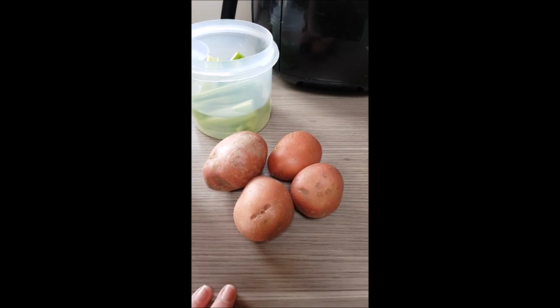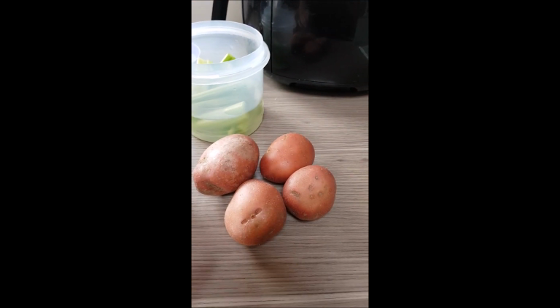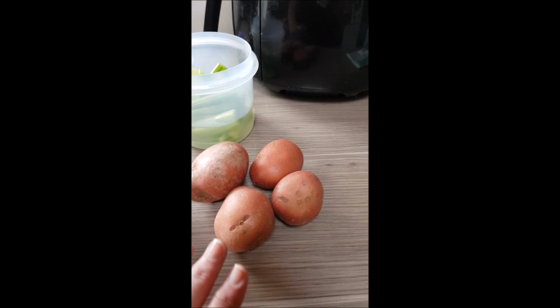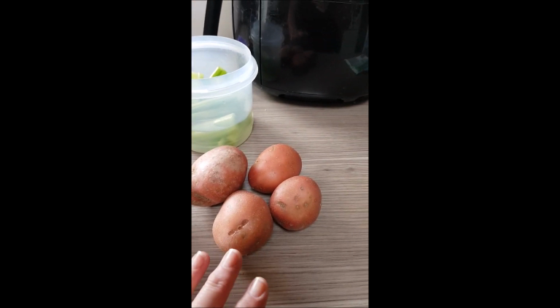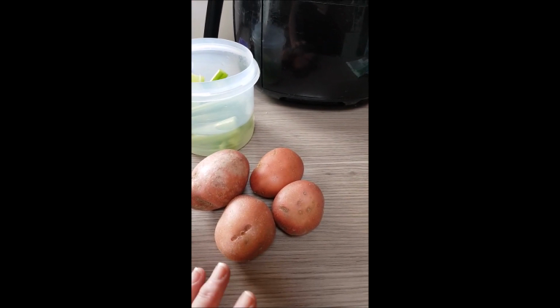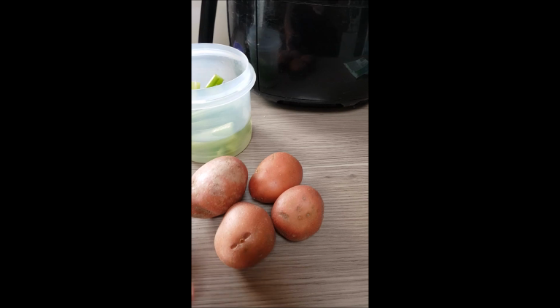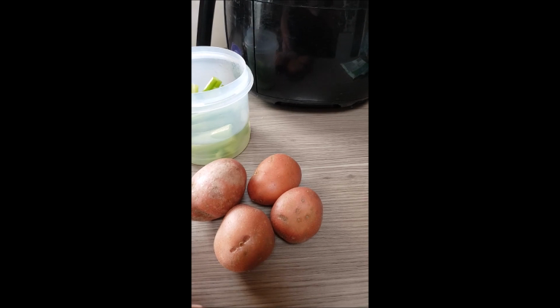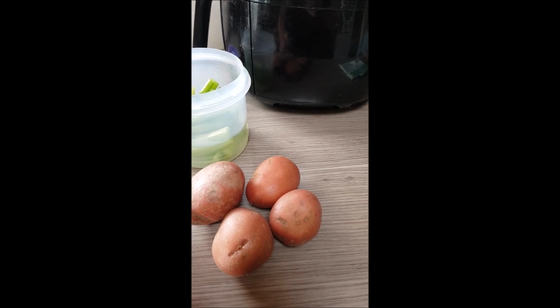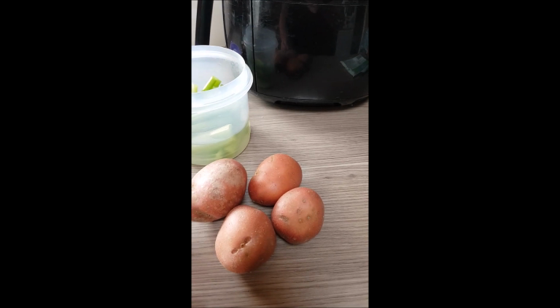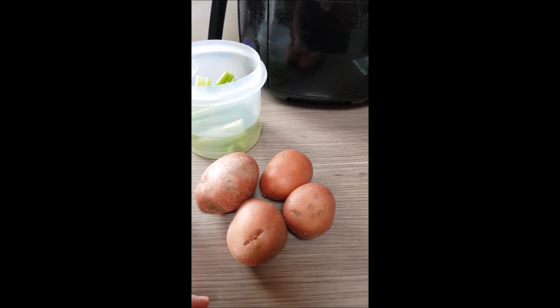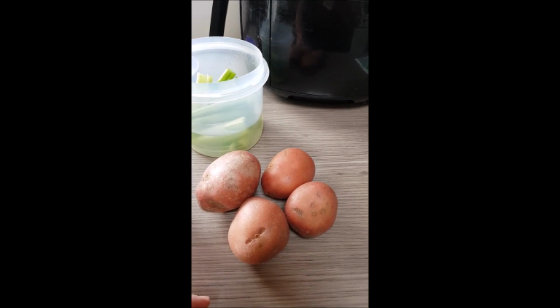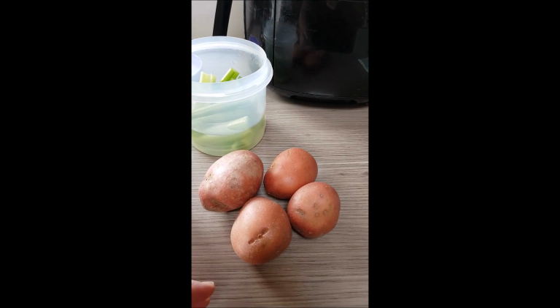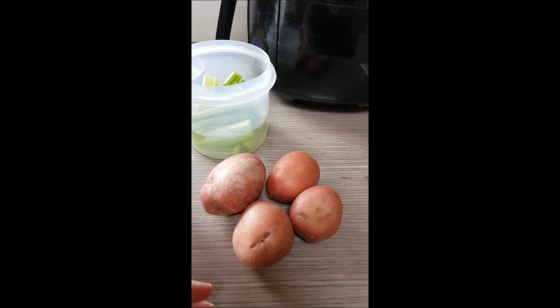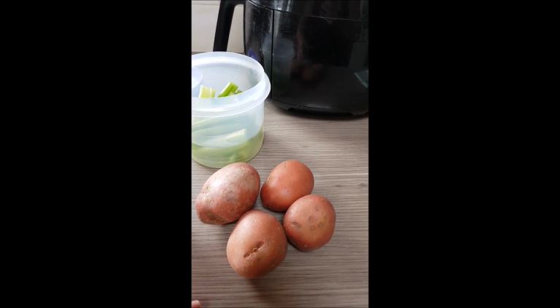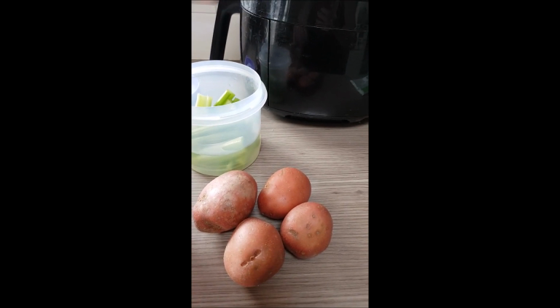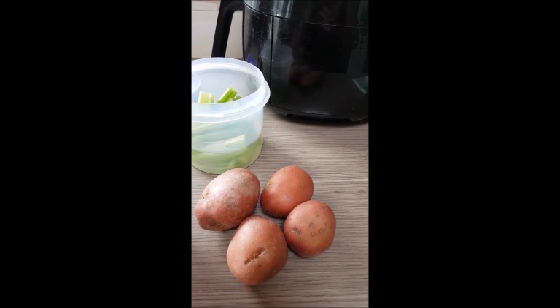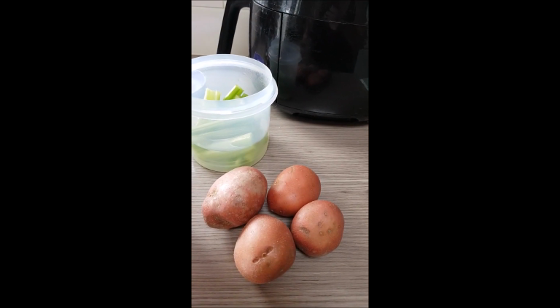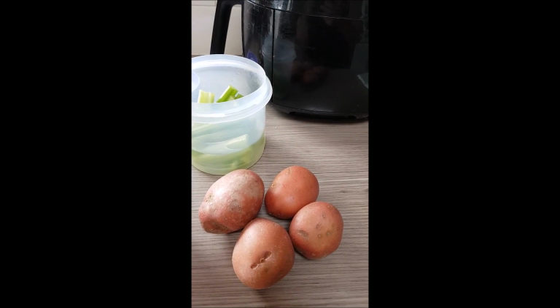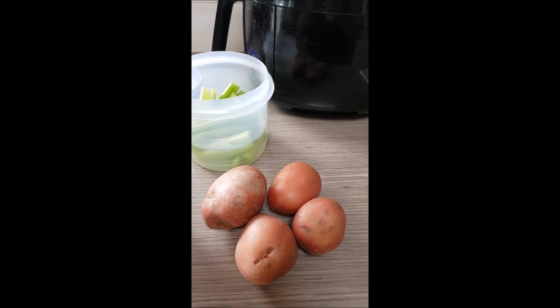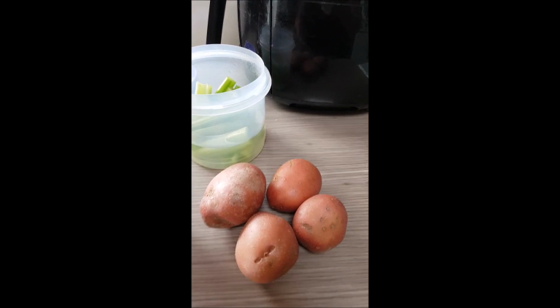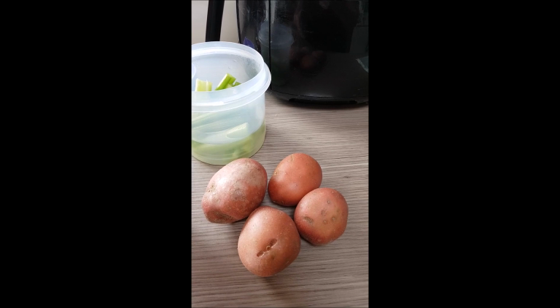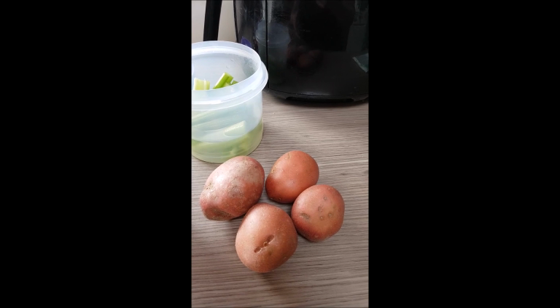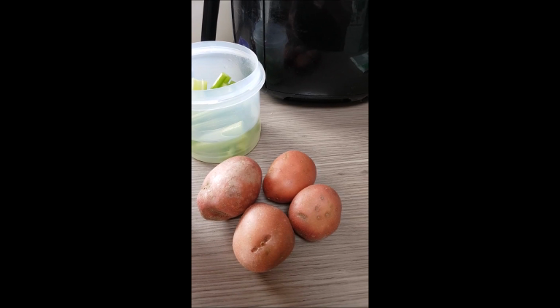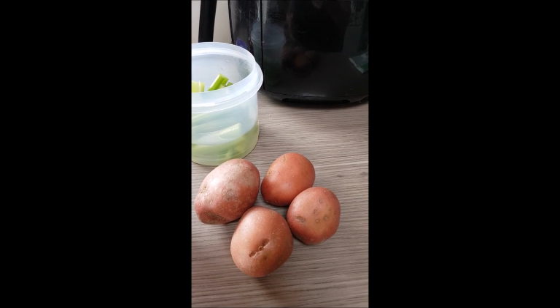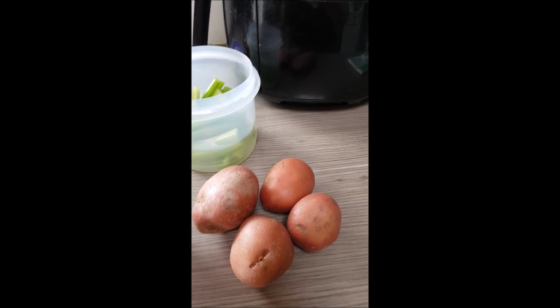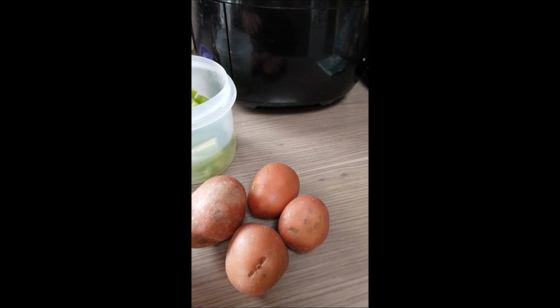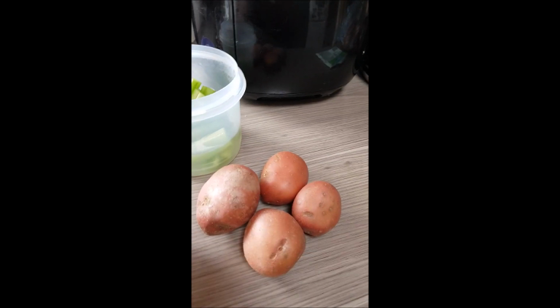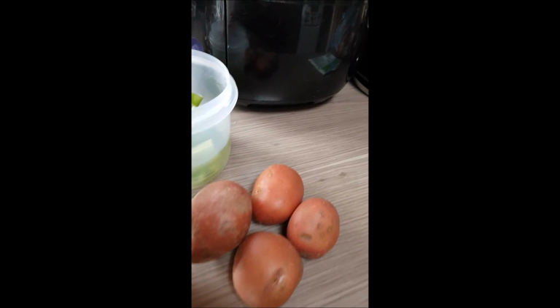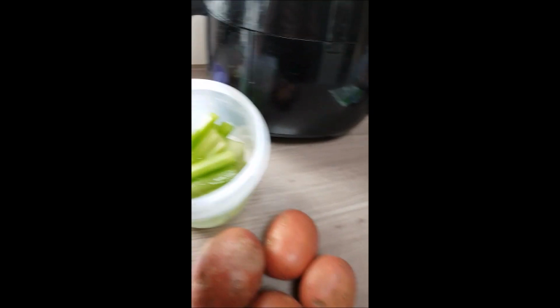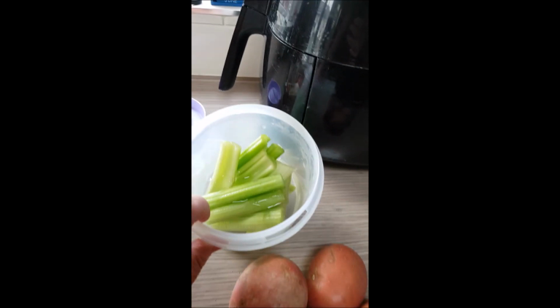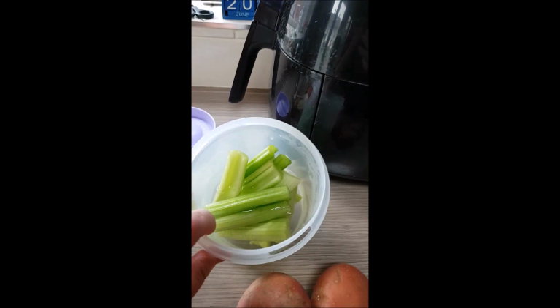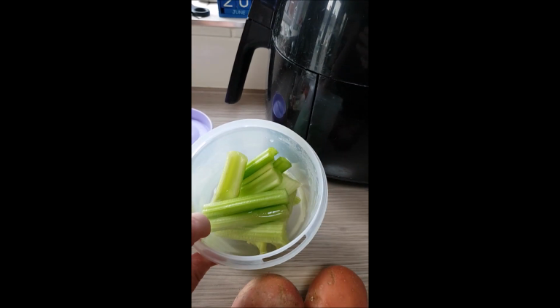First of all, I do the potatoes — I peel them and chop them up small. I do this because when they go into the pot first, I can rinse all the starch off them. Then I'd get celery.